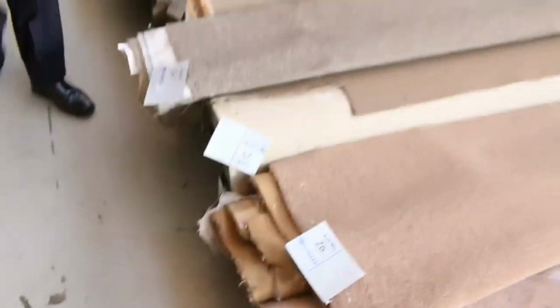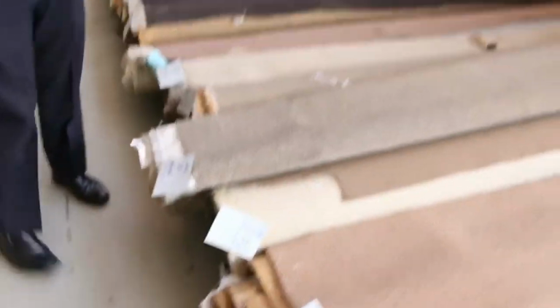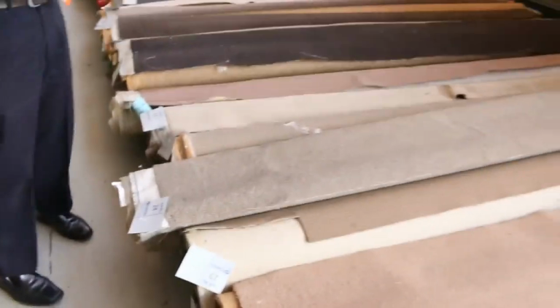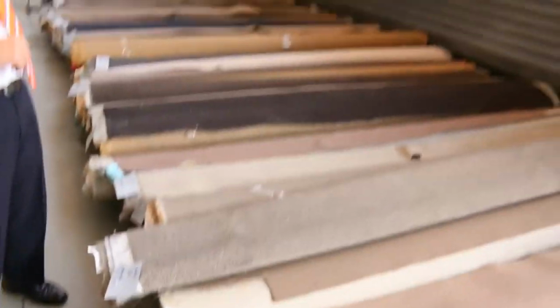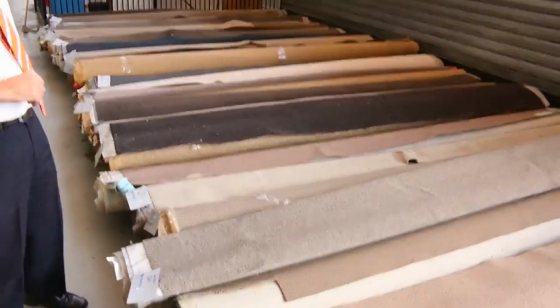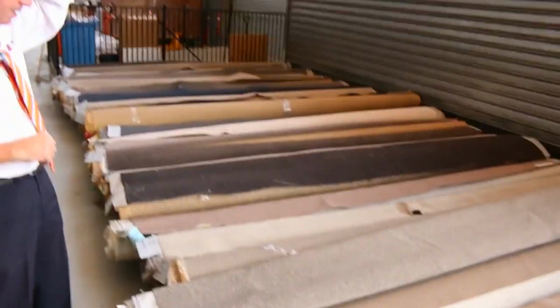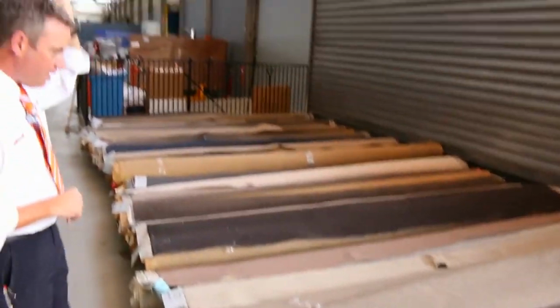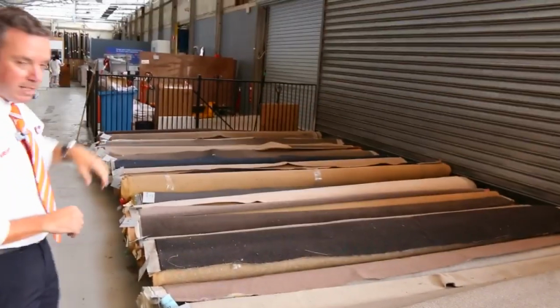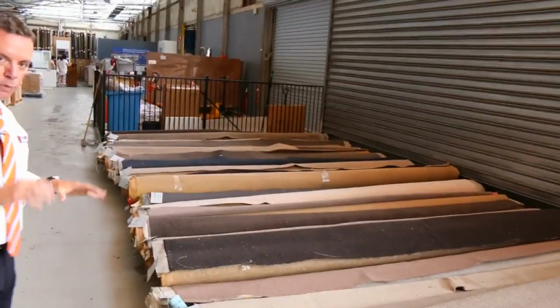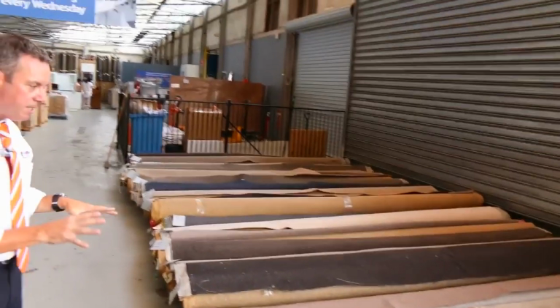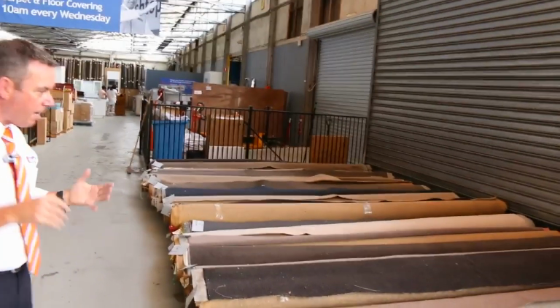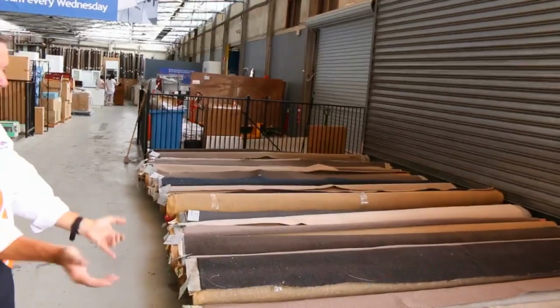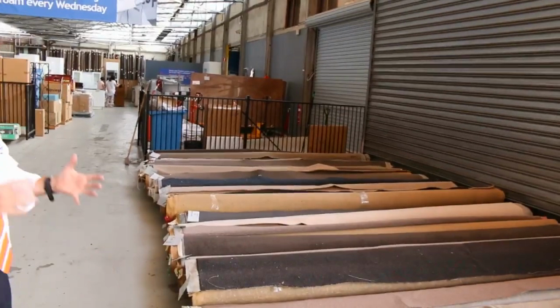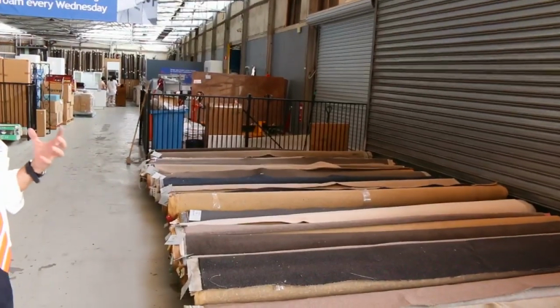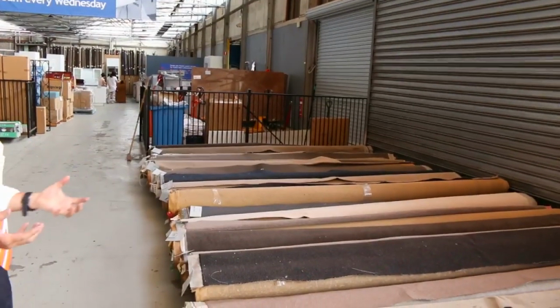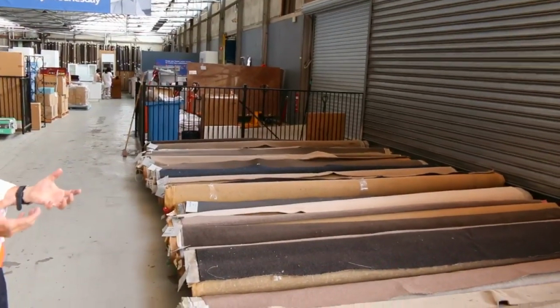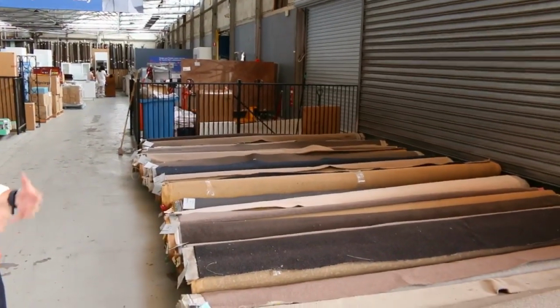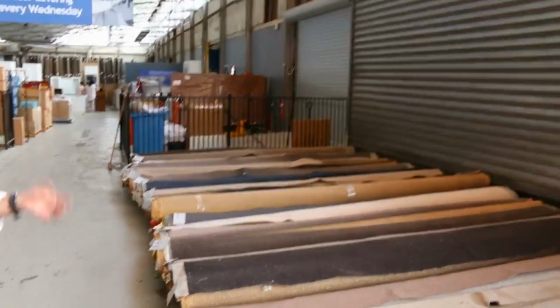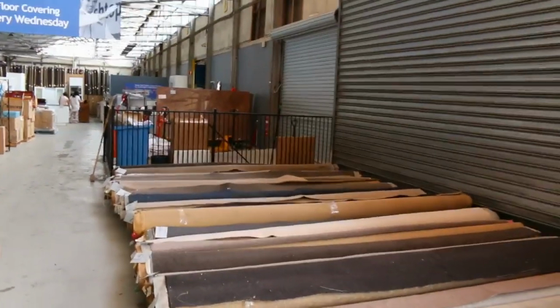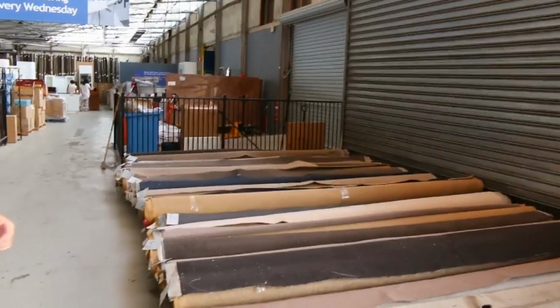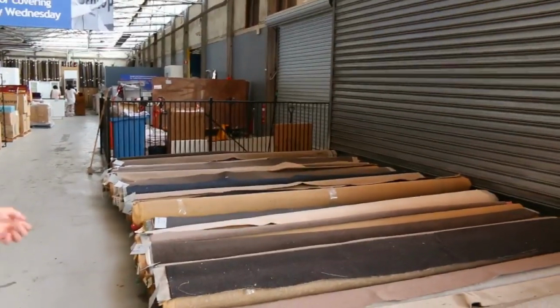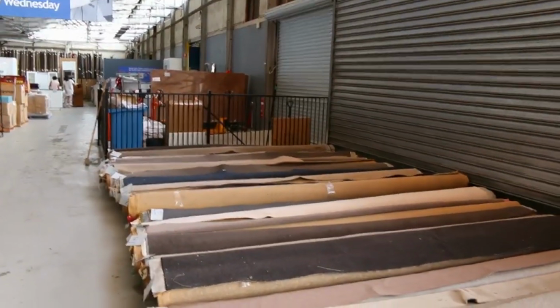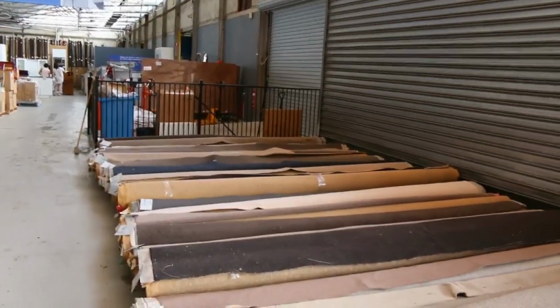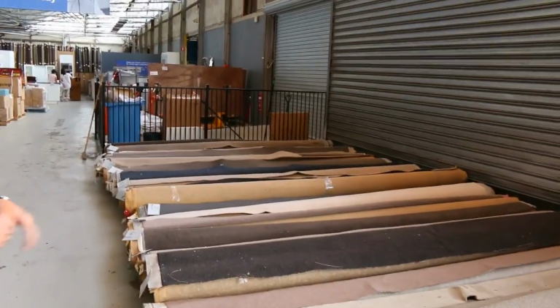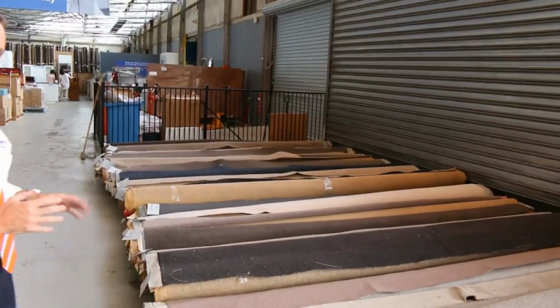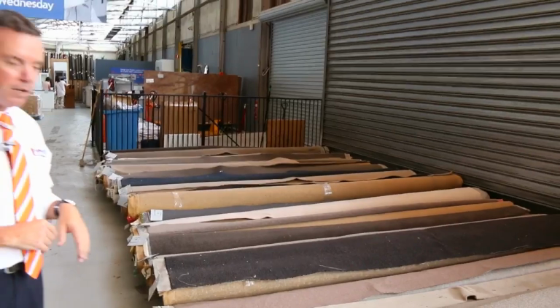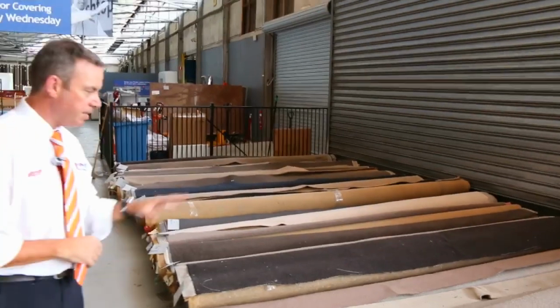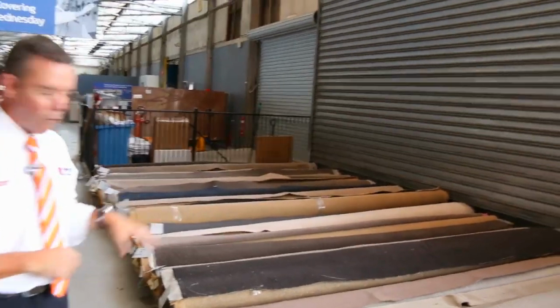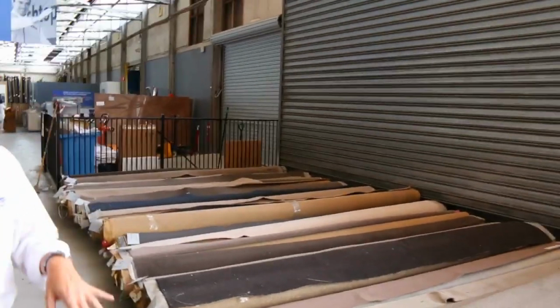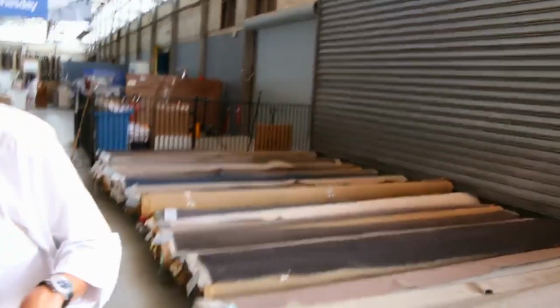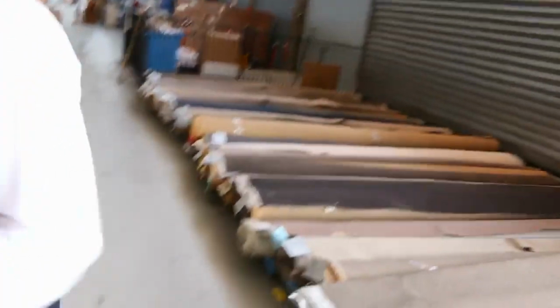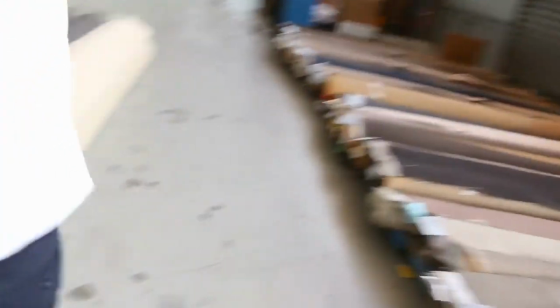That's the width of the roll — 3.66 metres wide. So for $20 a metre you can pick up yourself a room of carpet for under $100, which would normally cost you somewhere around about $400 to $500. So they're awesome buying, those roll-ins and off-cuts.